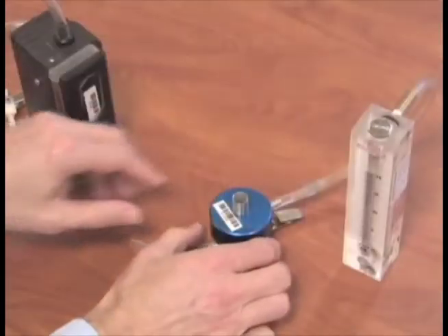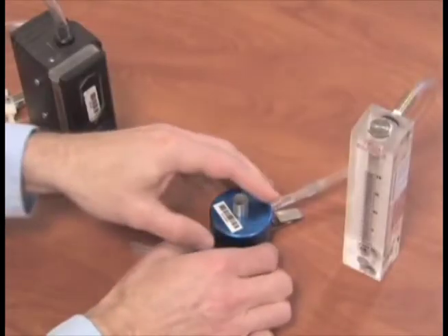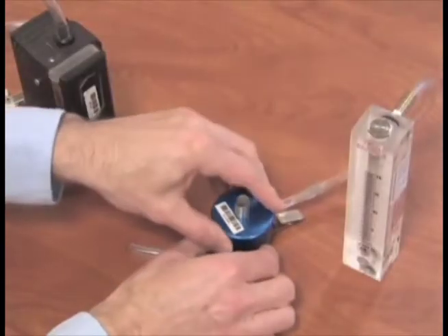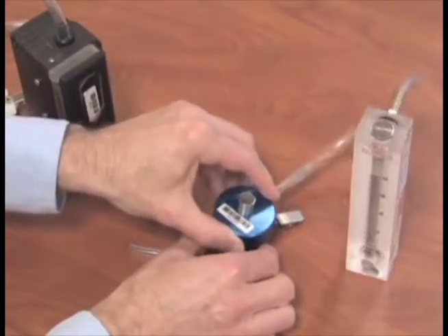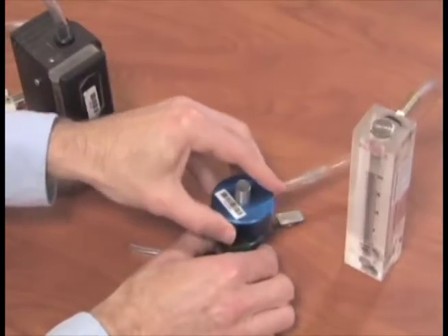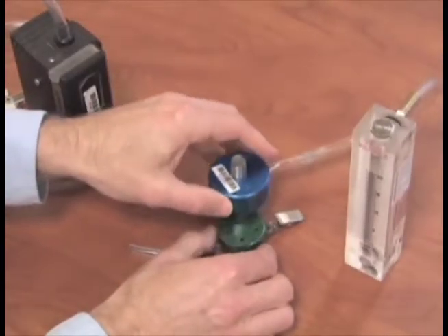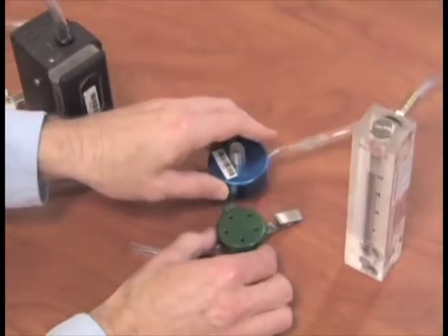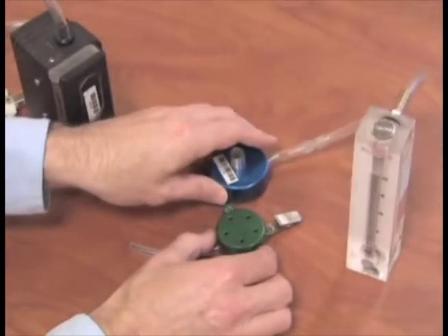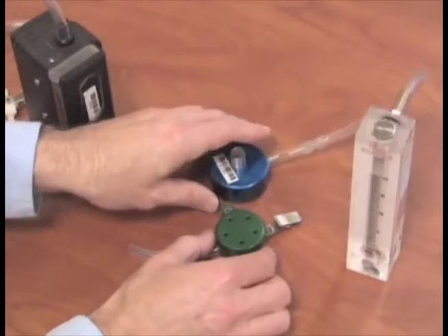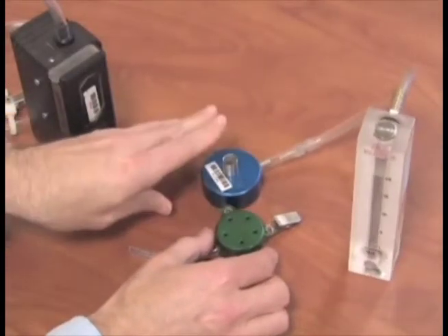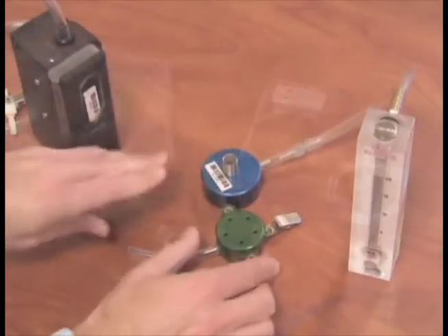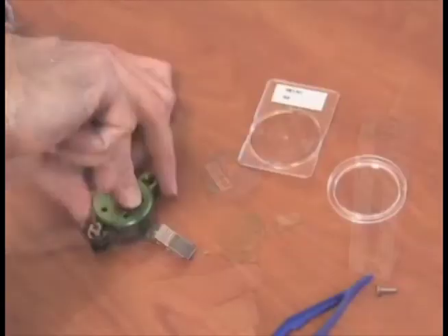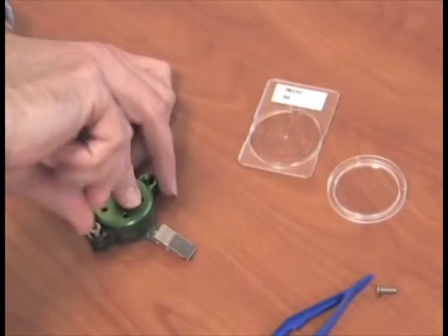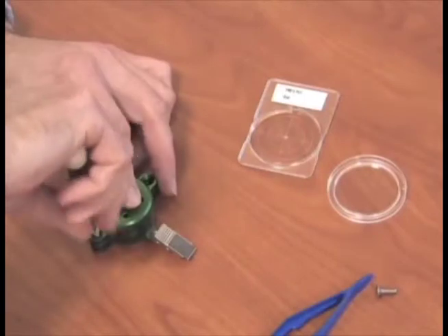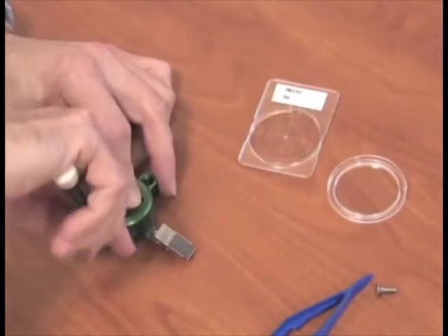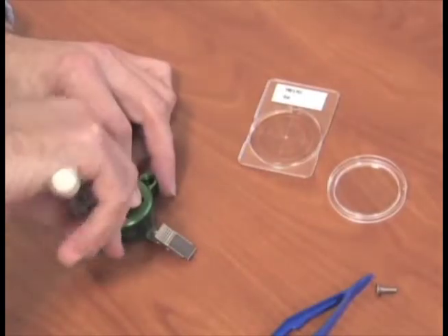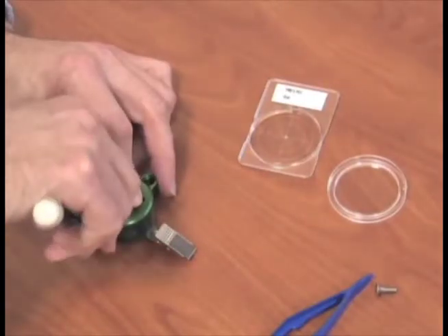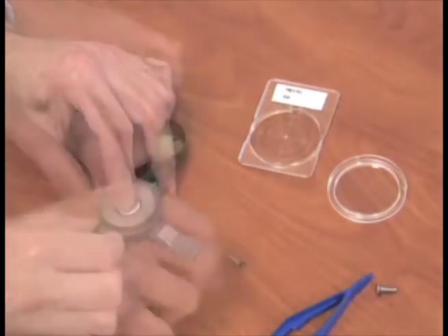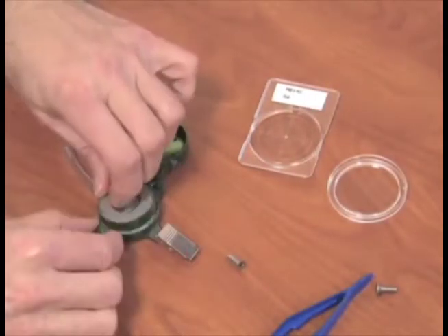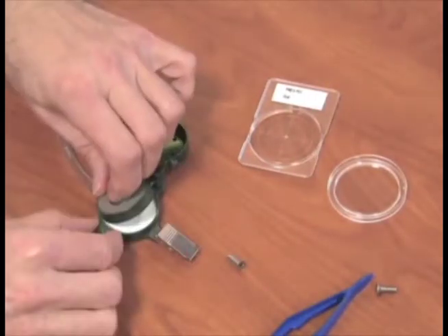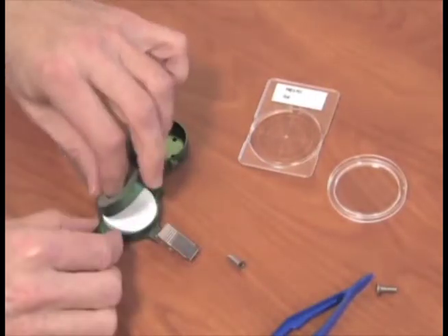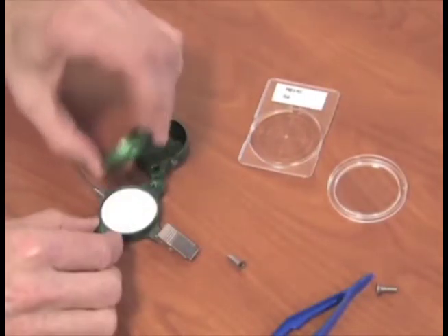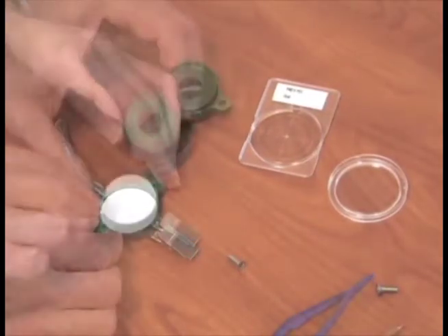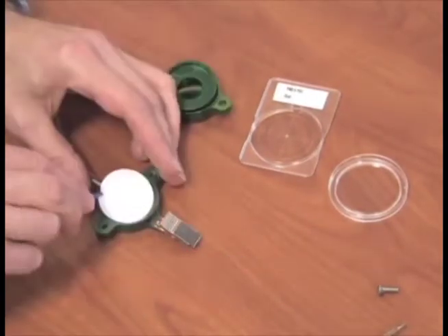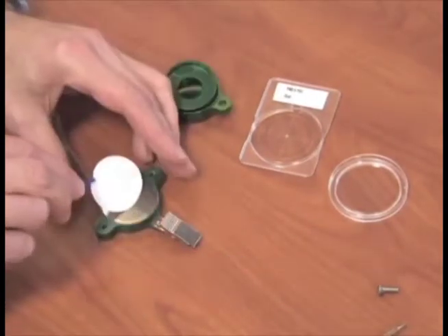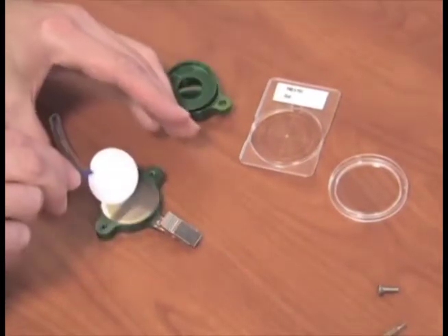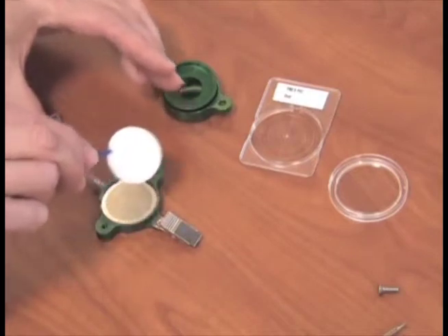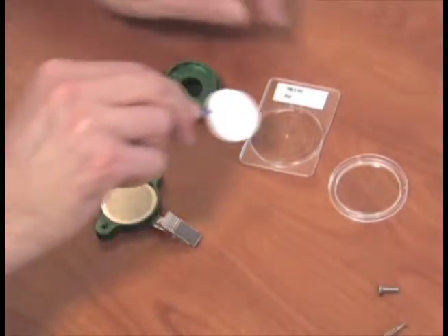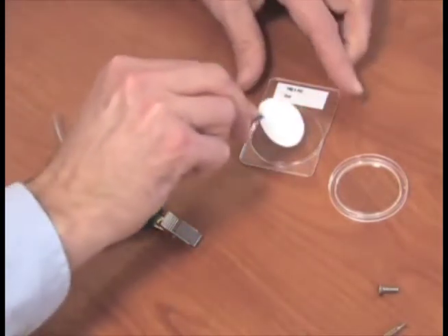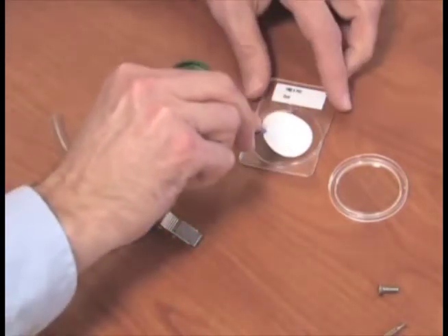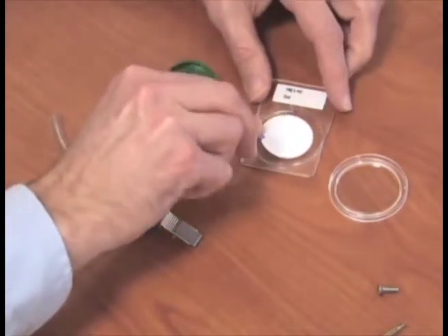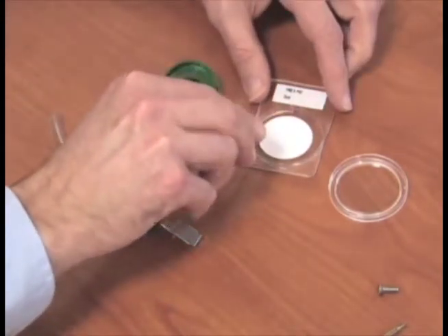Remove the calibration cap, rotometer, and tubing from the PEM. Unscrew the PEM, remove the calibration filter, place it in the Petri slide, and mark it for post calibration use.